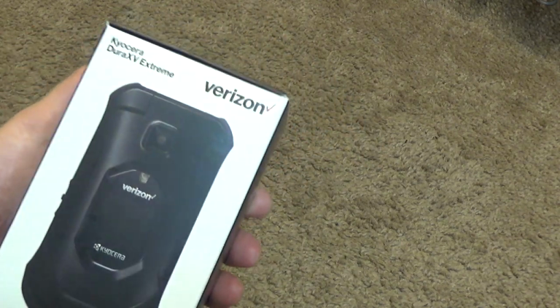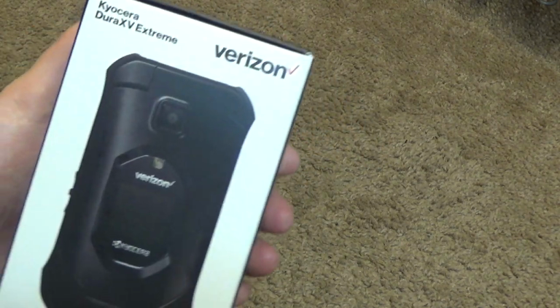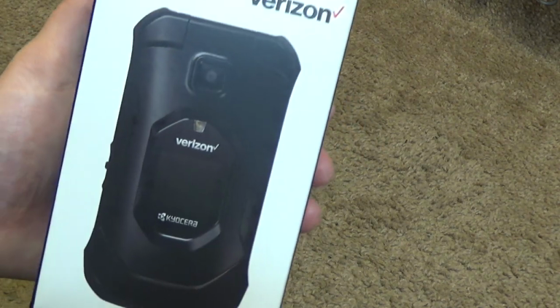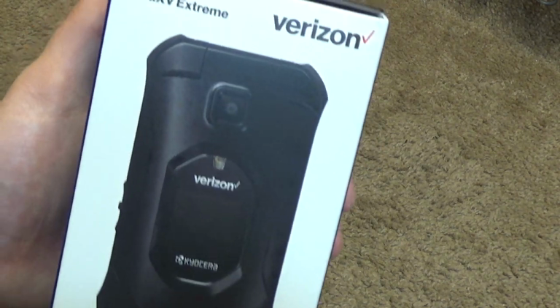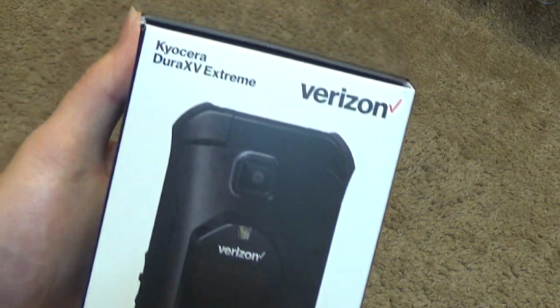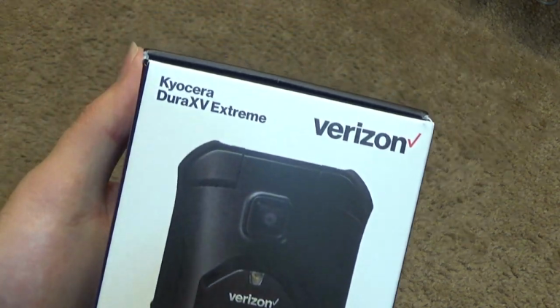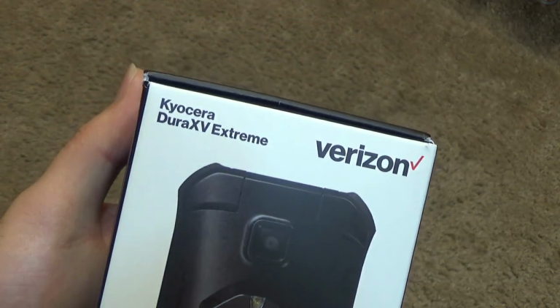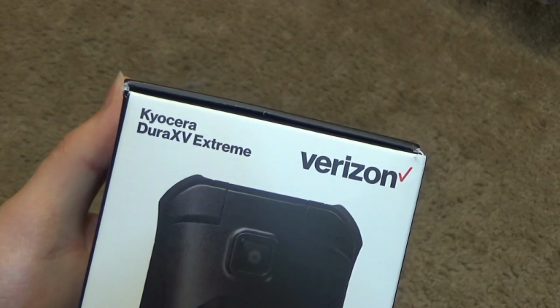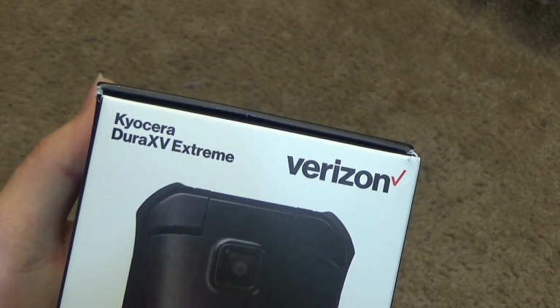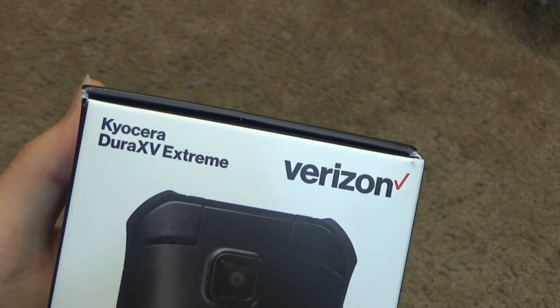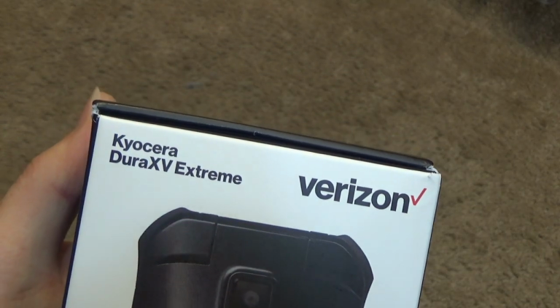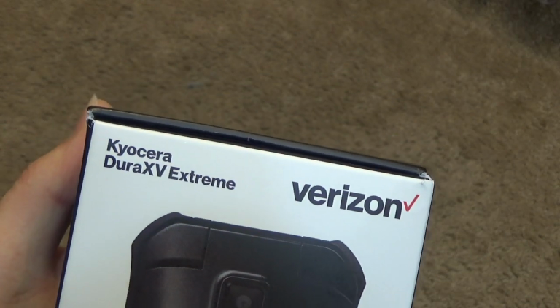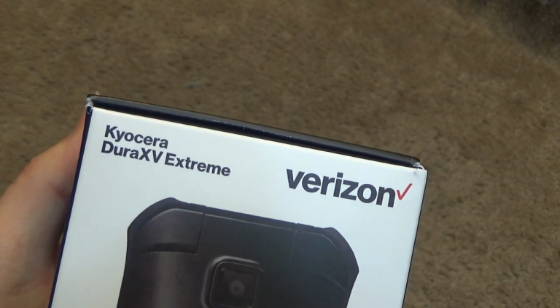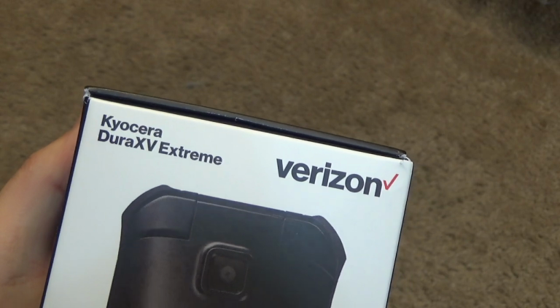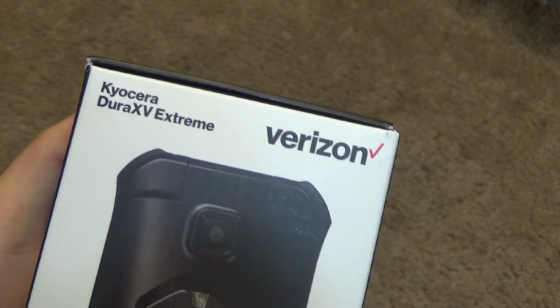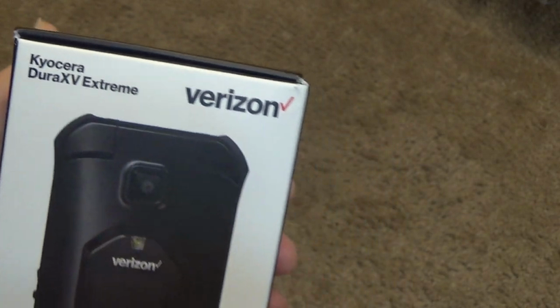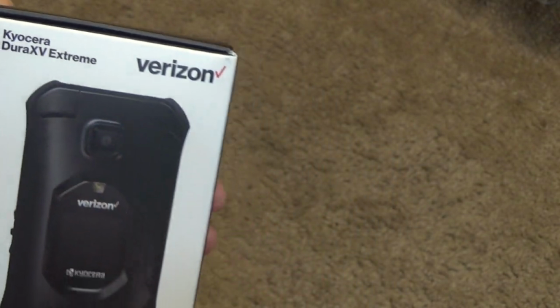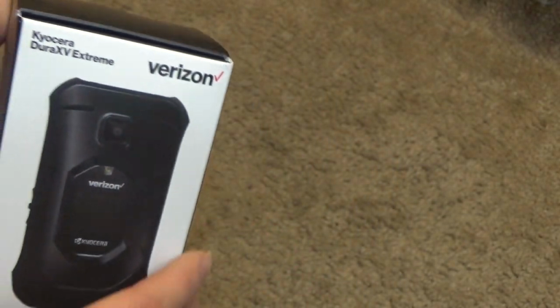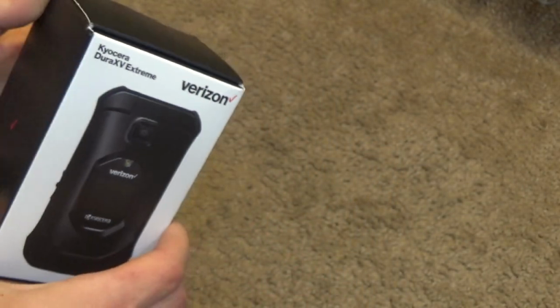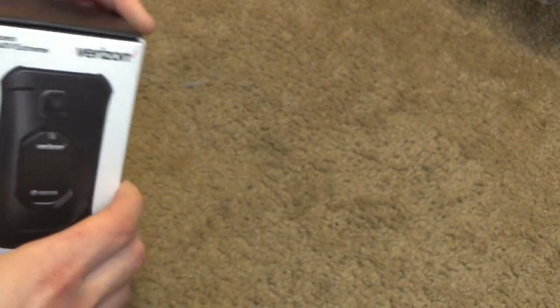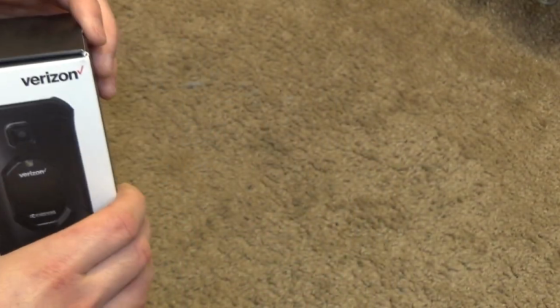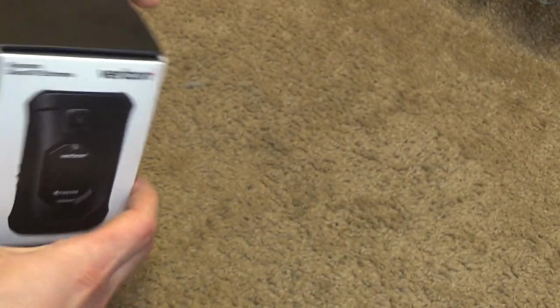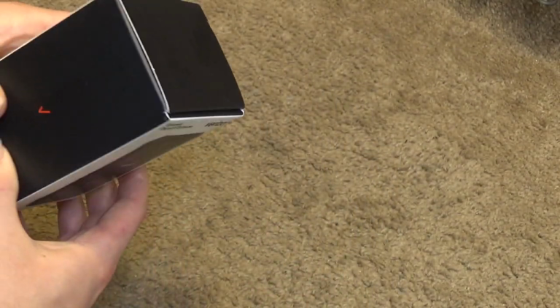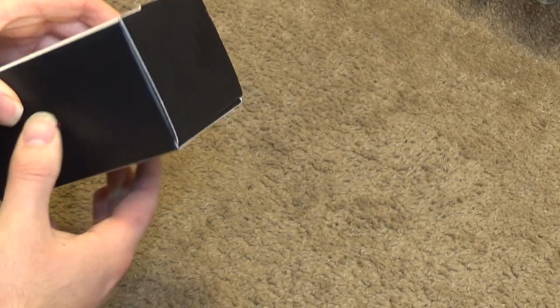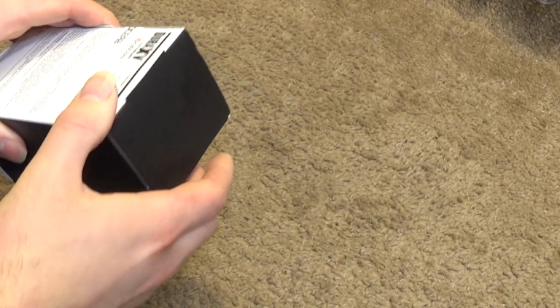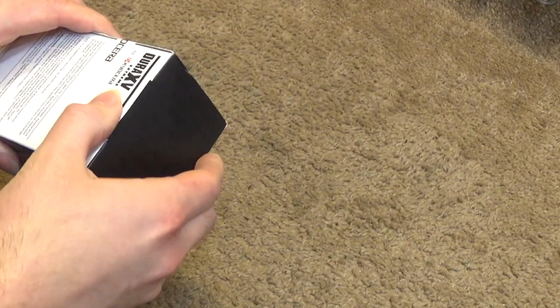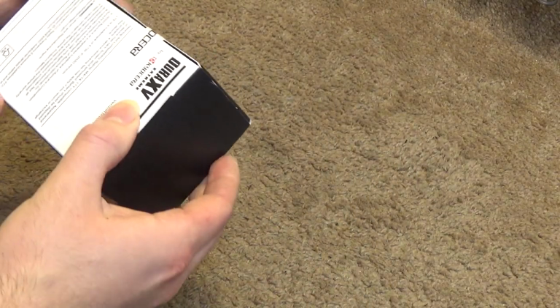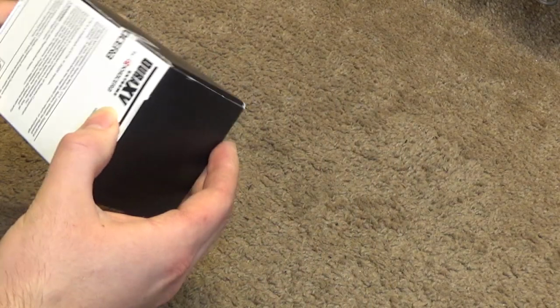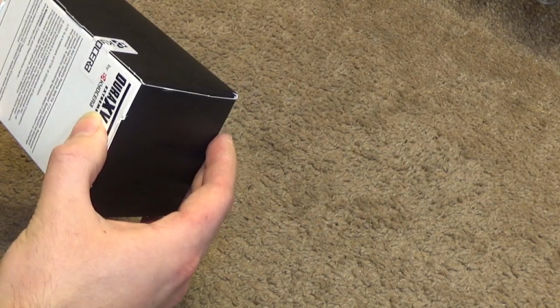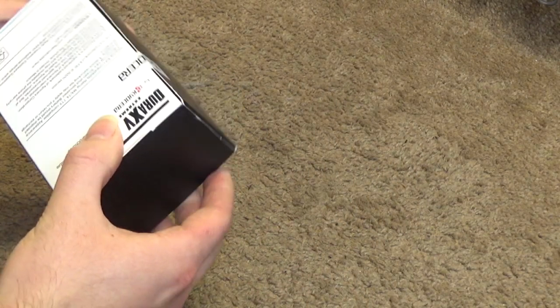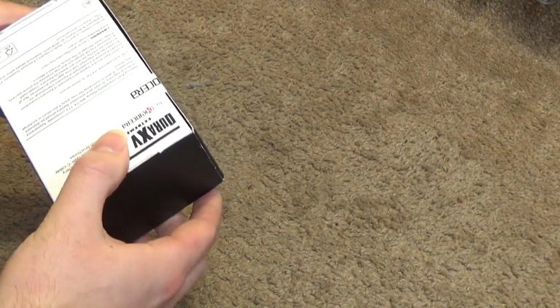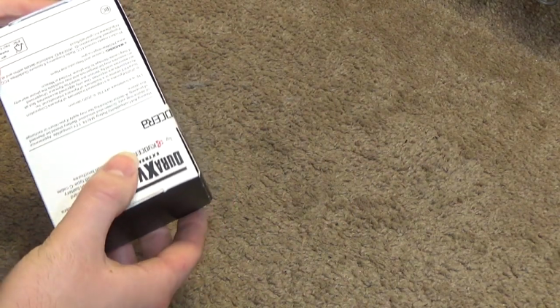The Kyocera DuraXE Xtreme. So let's open this up and see what we have inside.